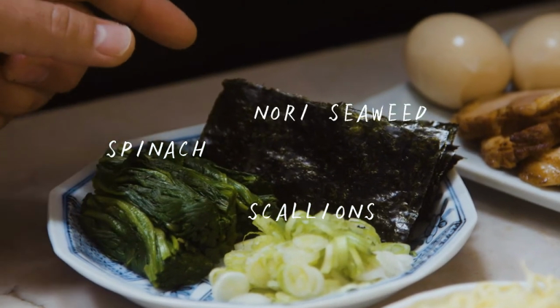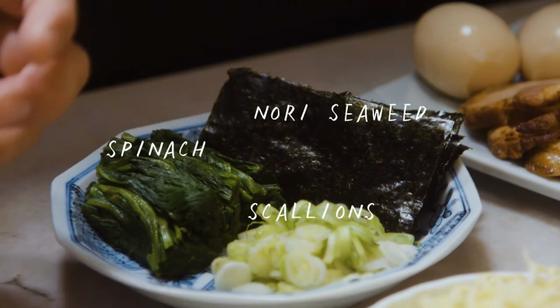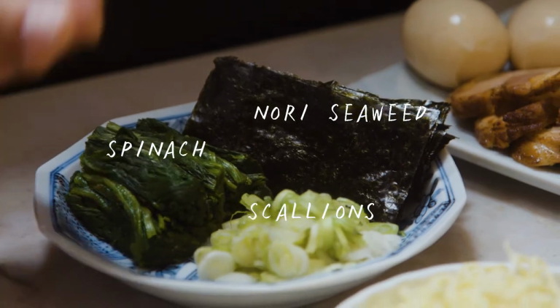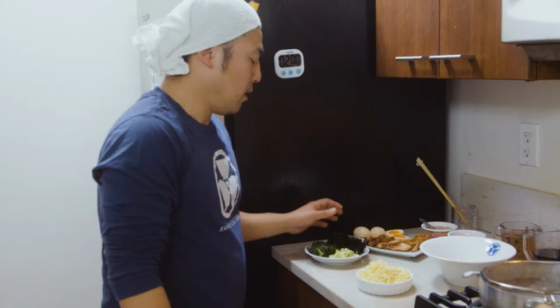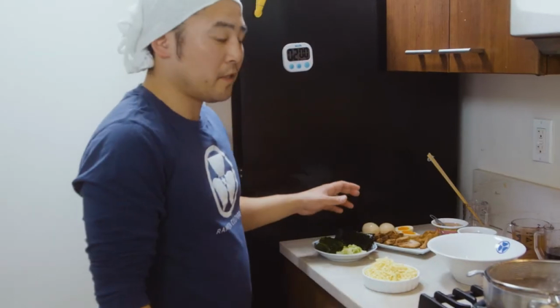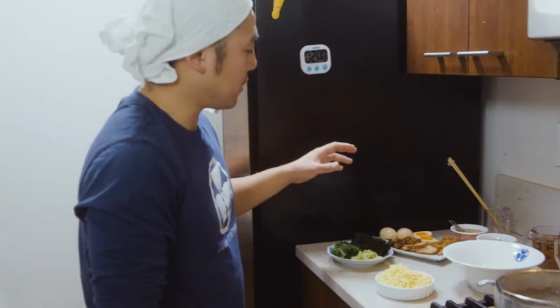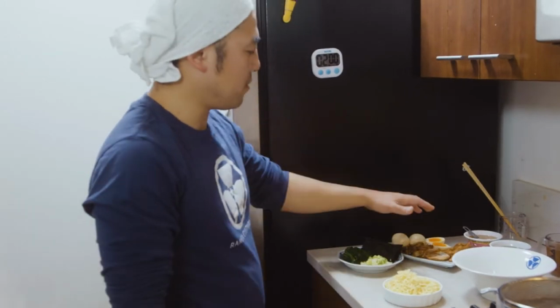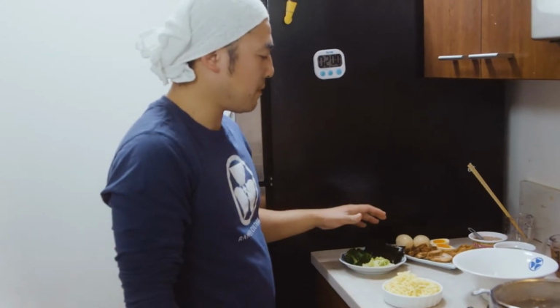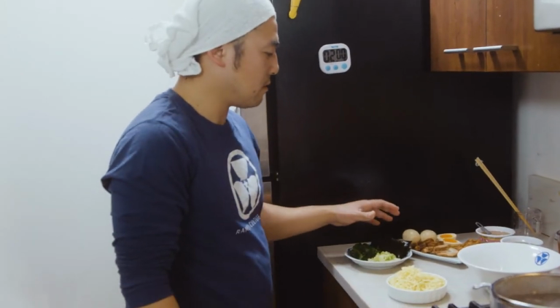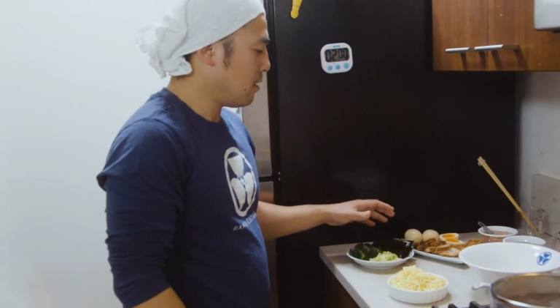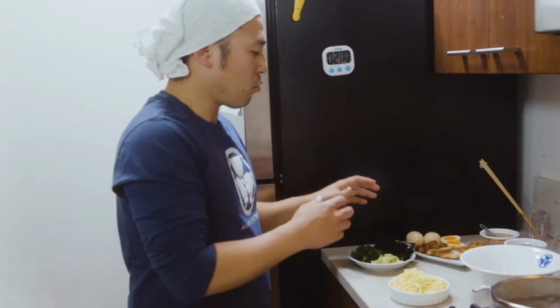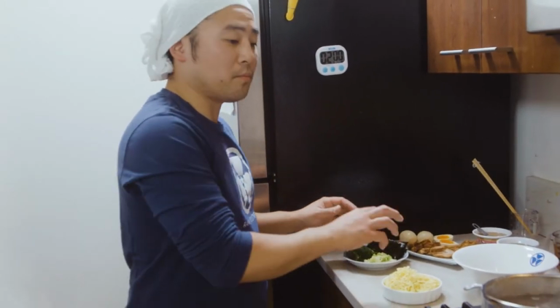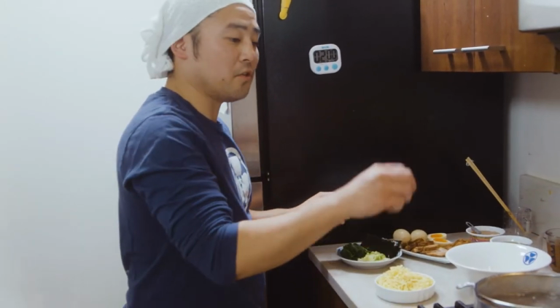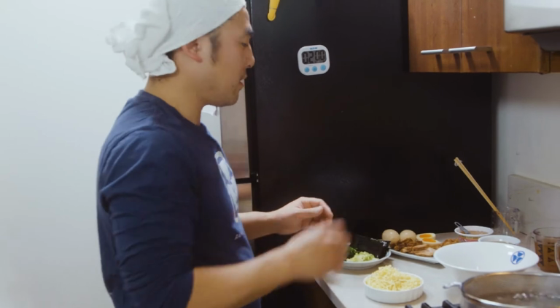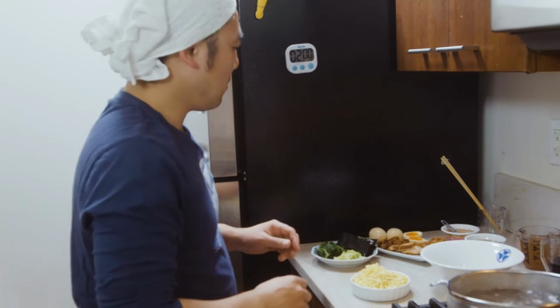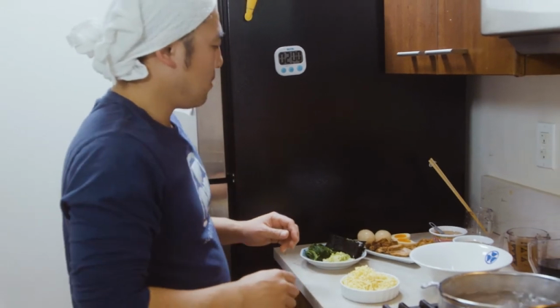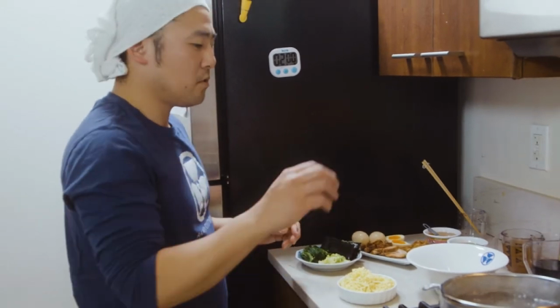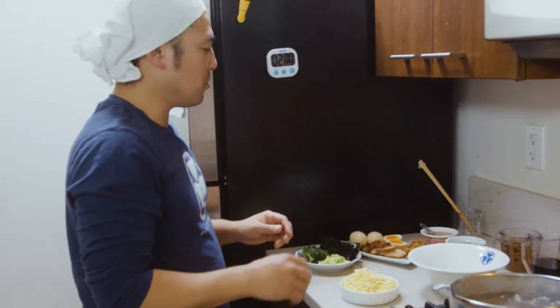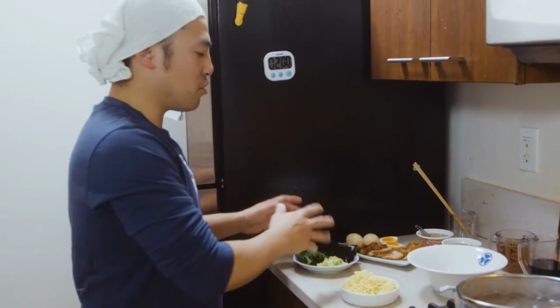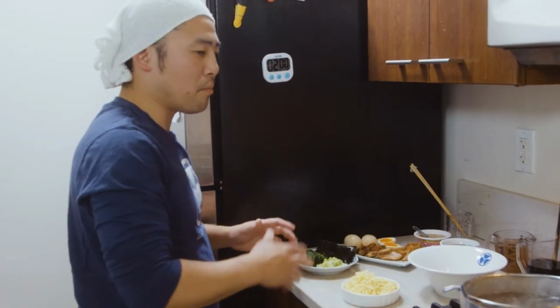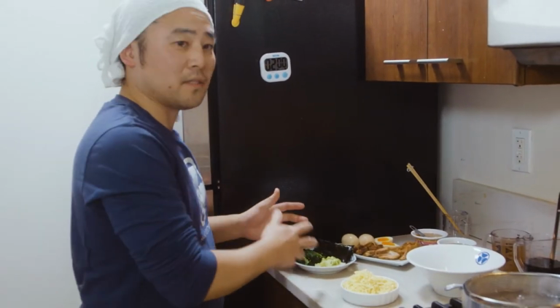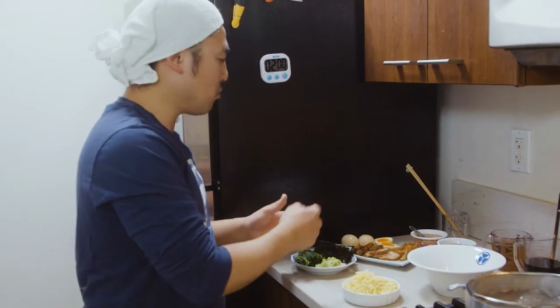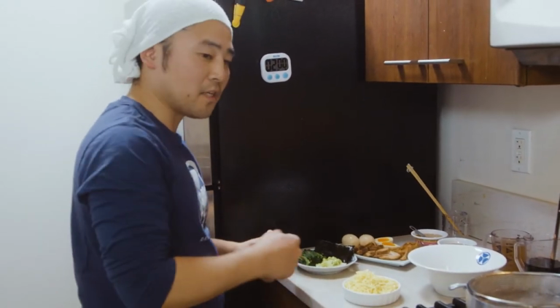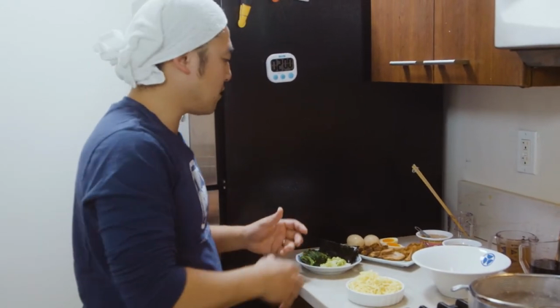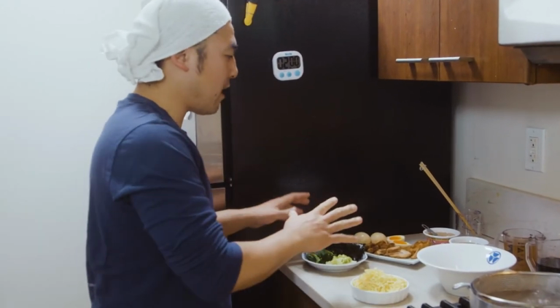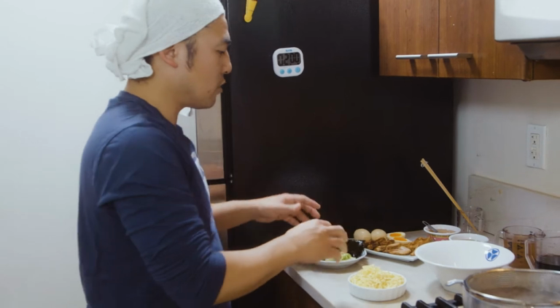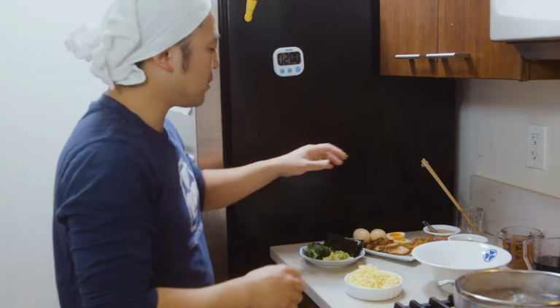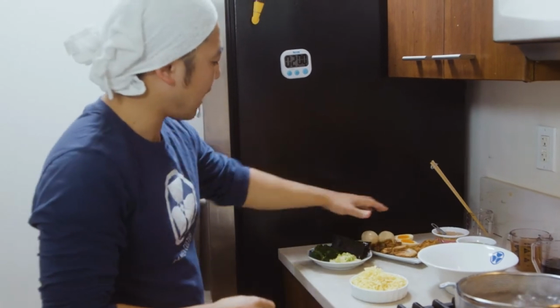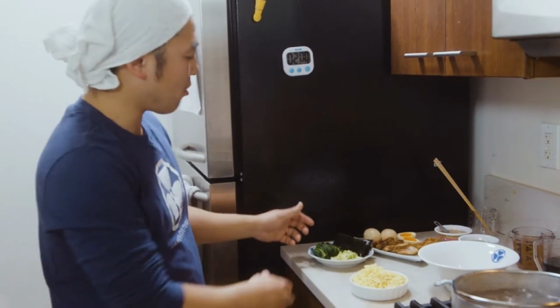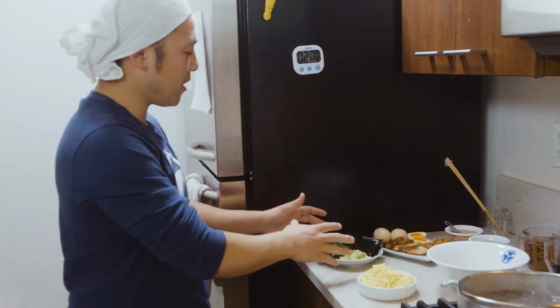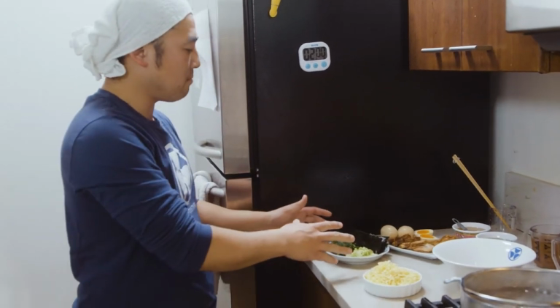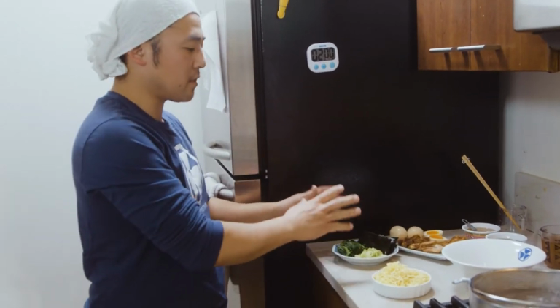I want to make sure we cover the toppings prior to putting the noodles in. Once you put the noodles in, there's no time to prep these things — no time to cut scallions, none of that. So you've got to make sure the toppings are already set up, just like this.